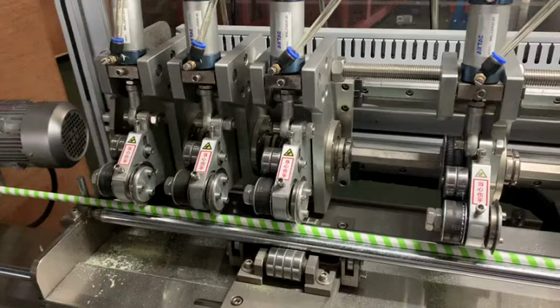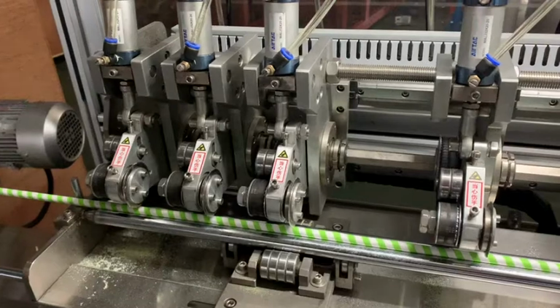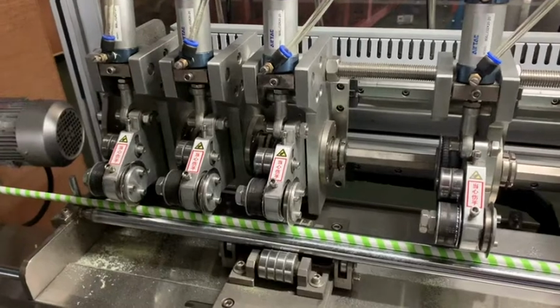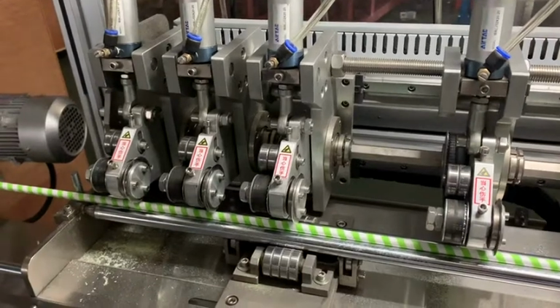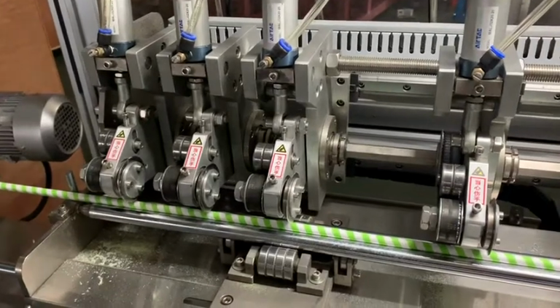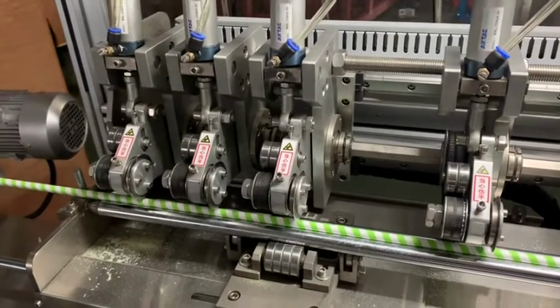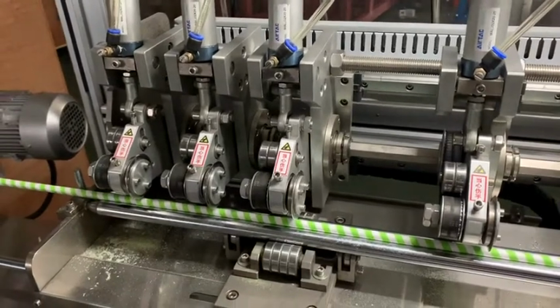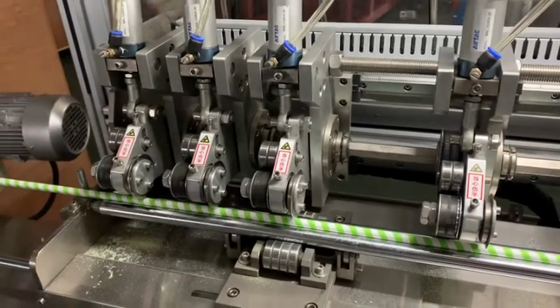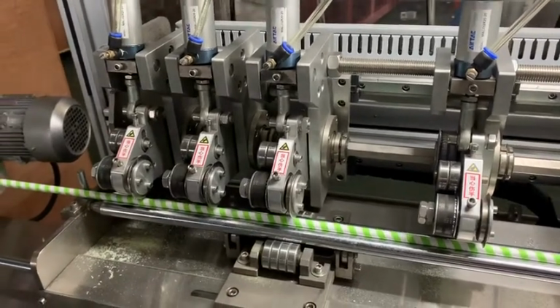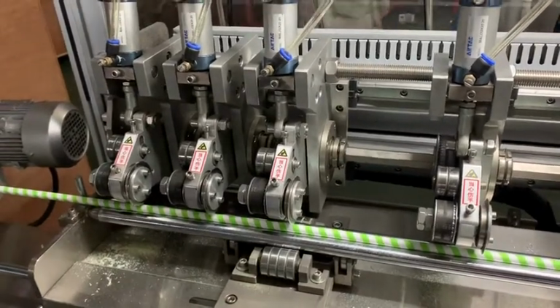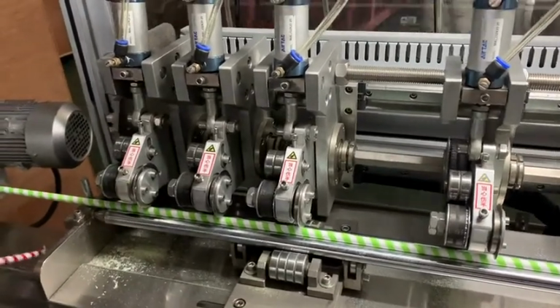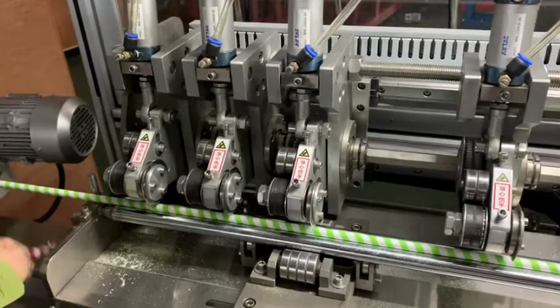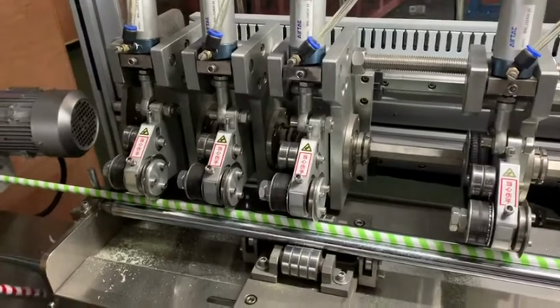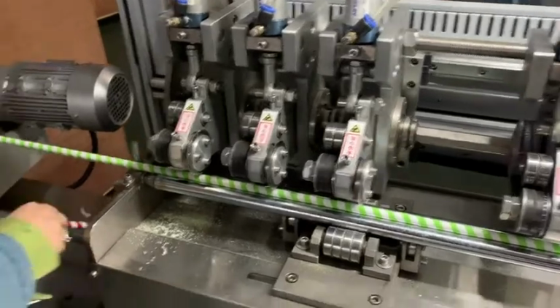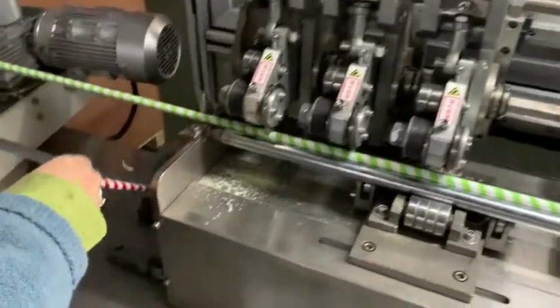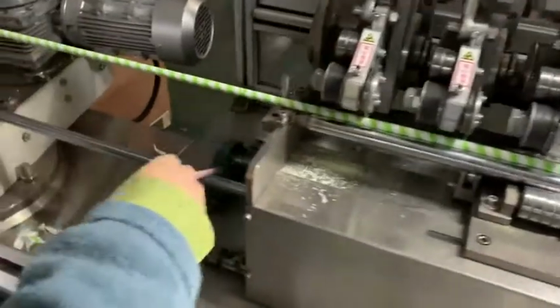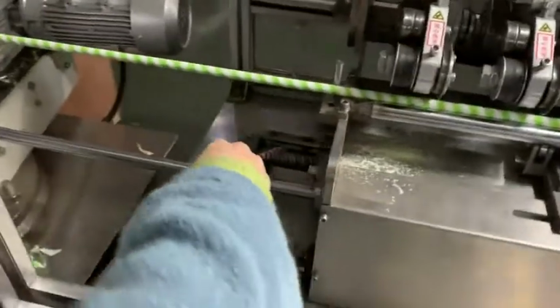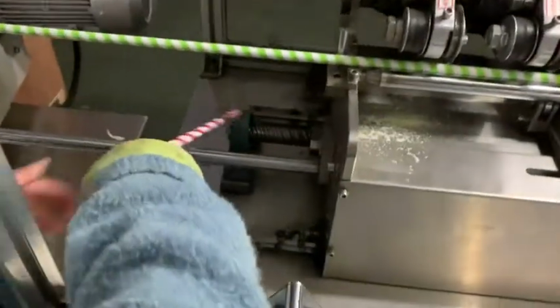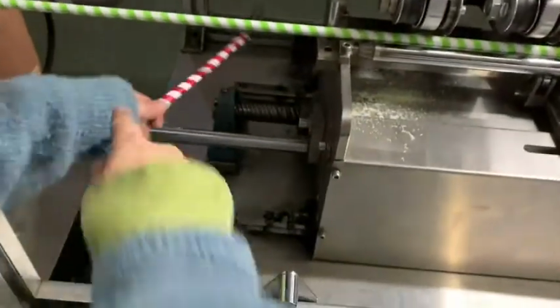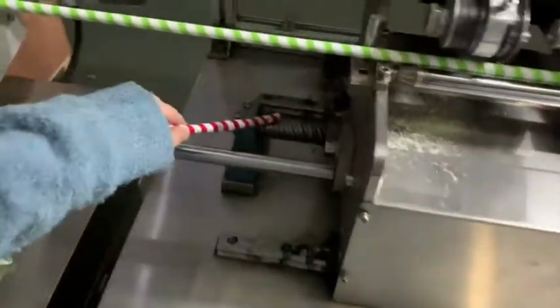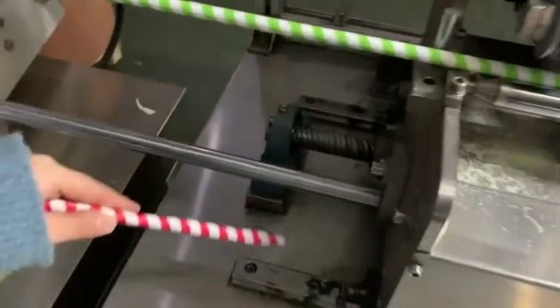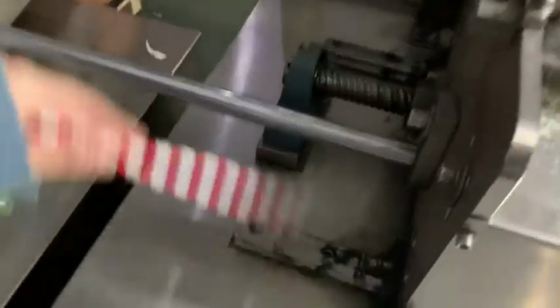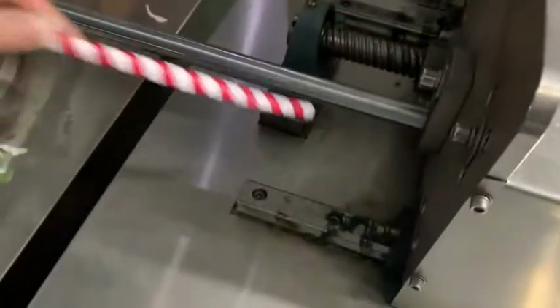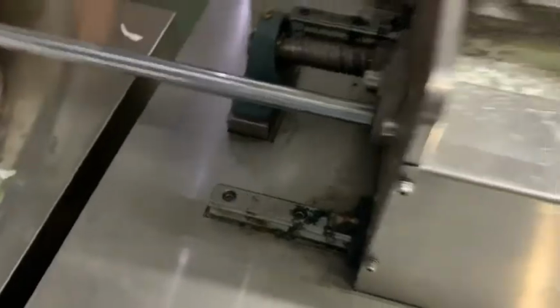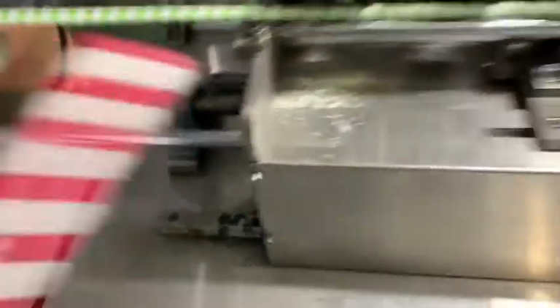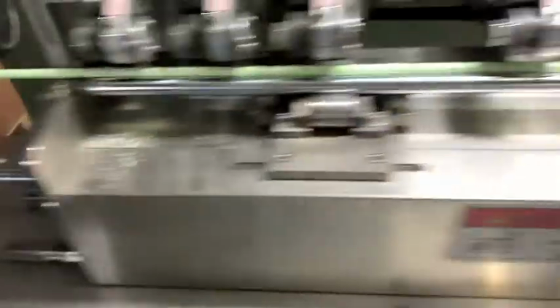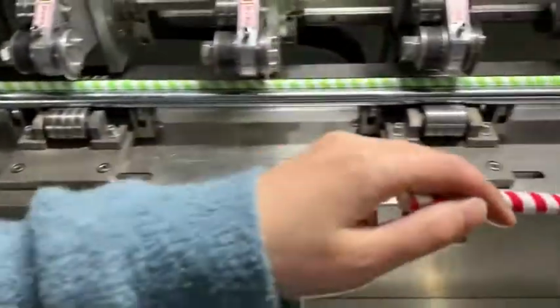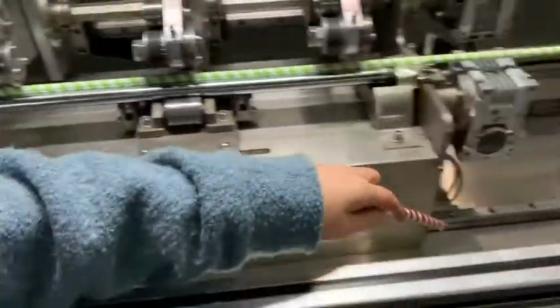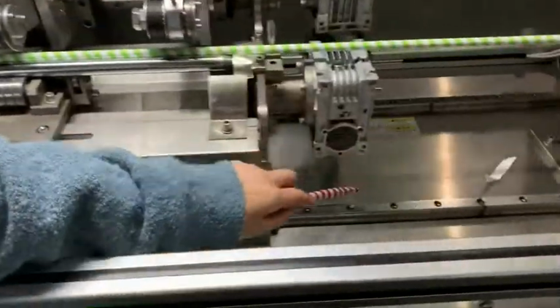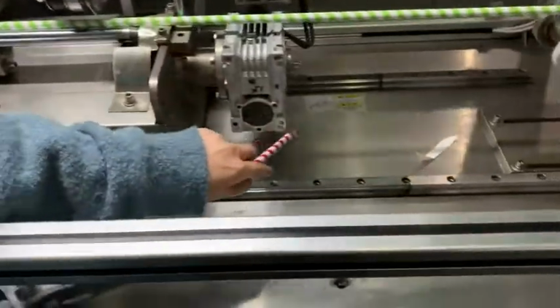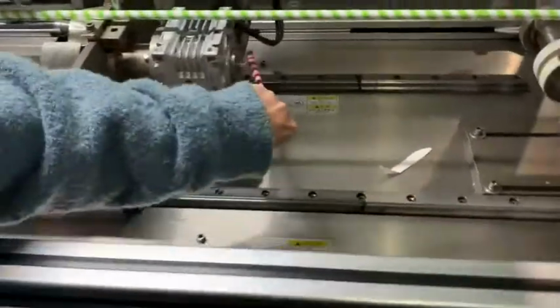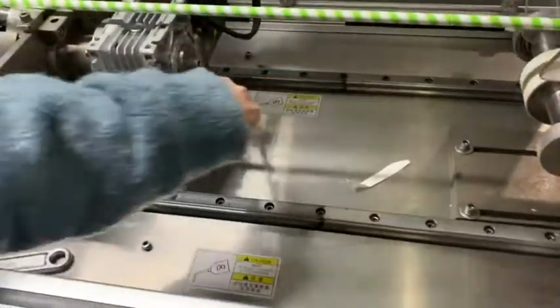How to do the maintenance for this machine? It's only this part, for this part, this part, for this part, and also for this way, for this part.